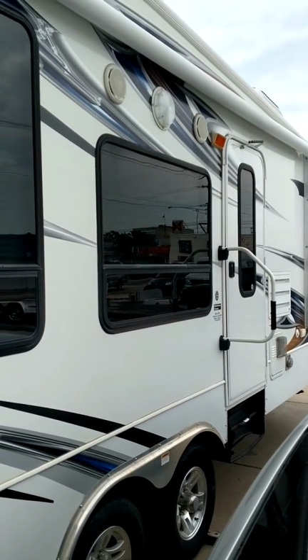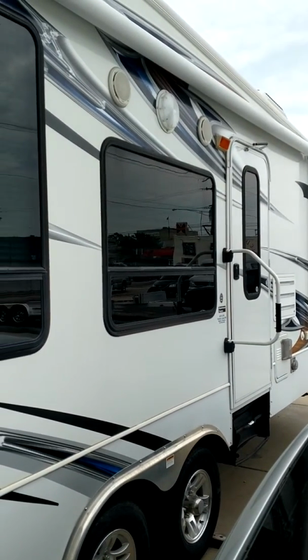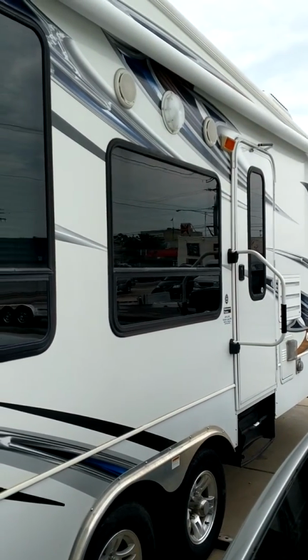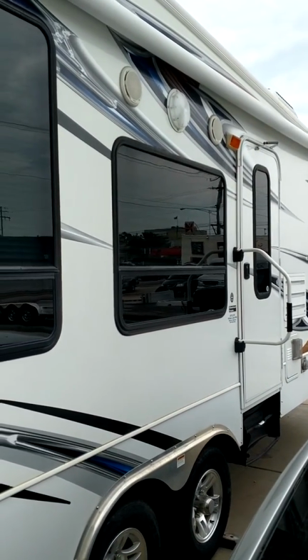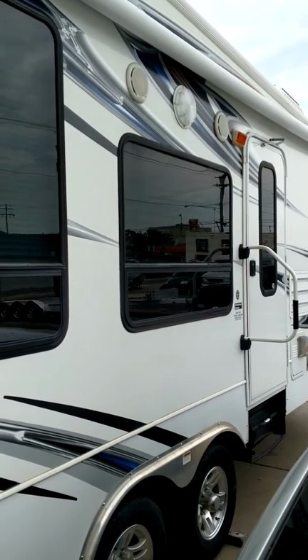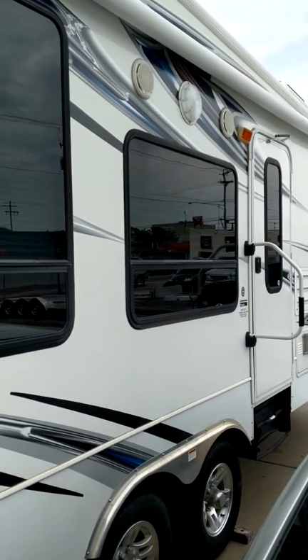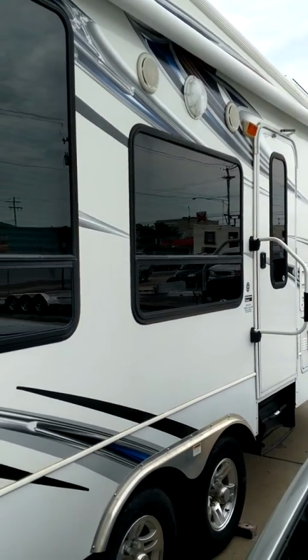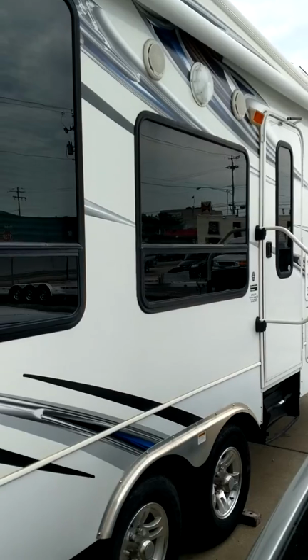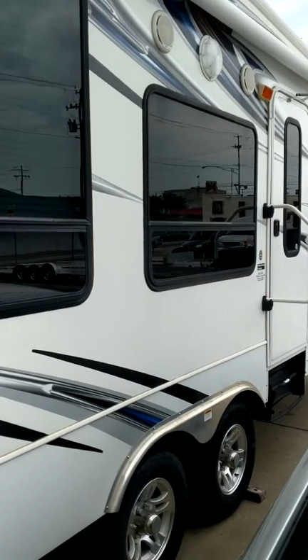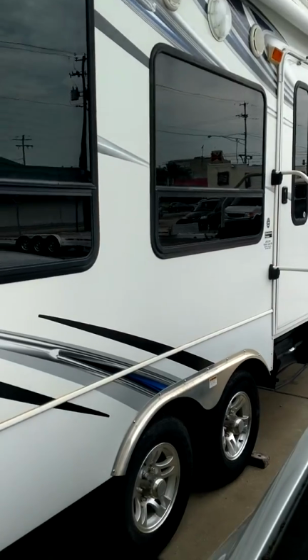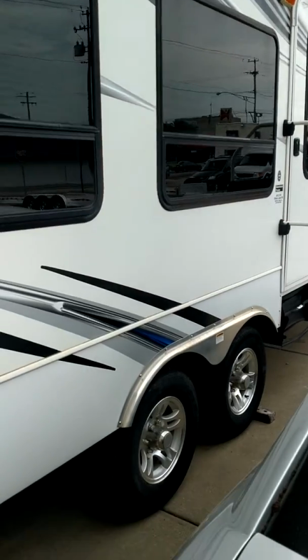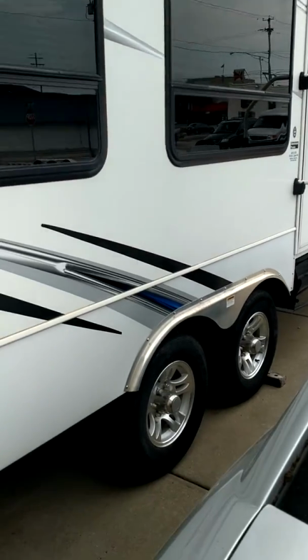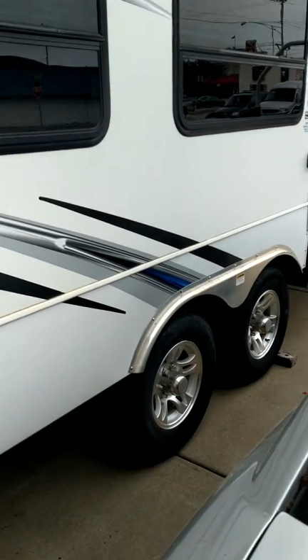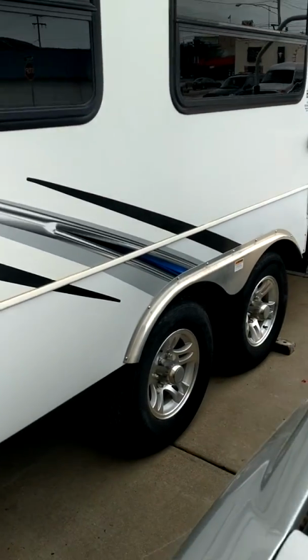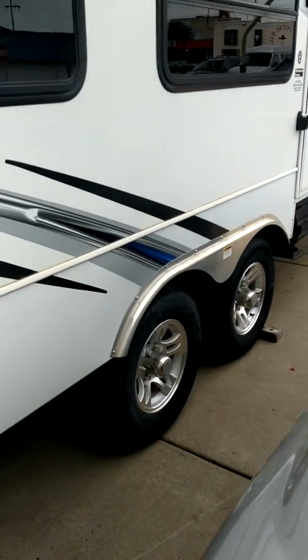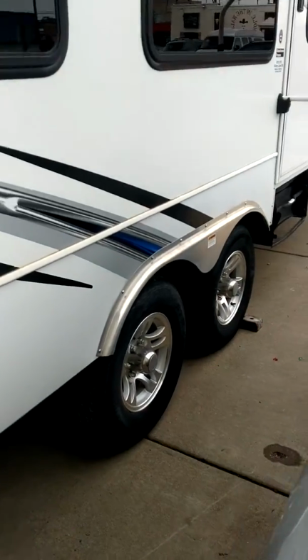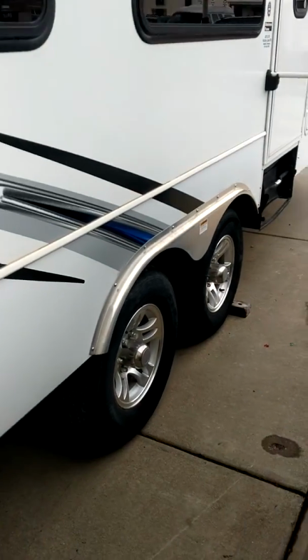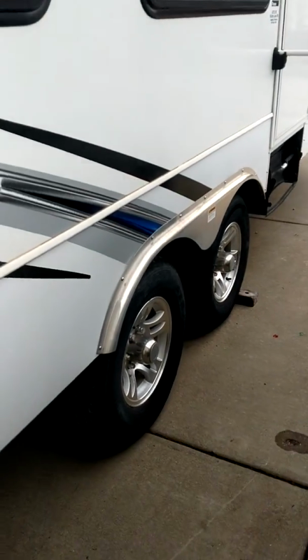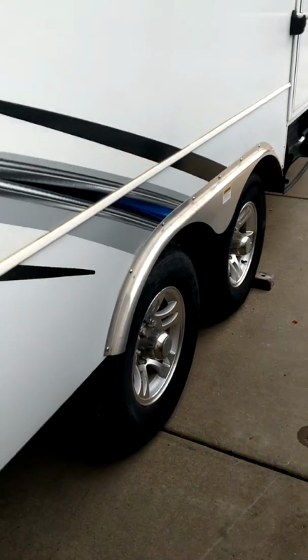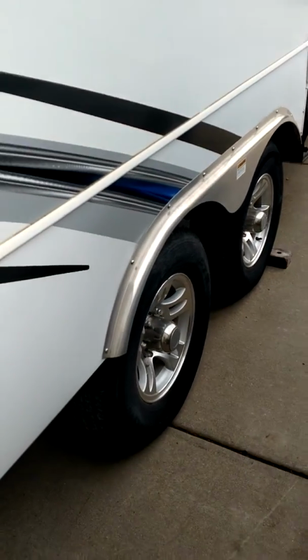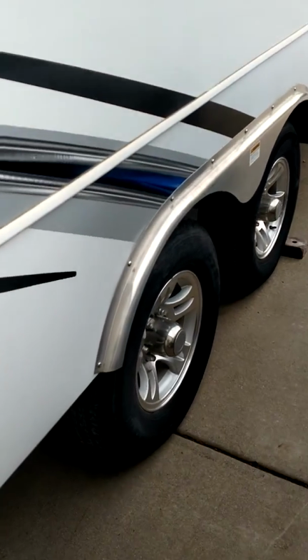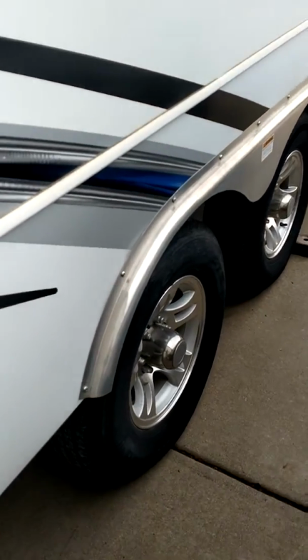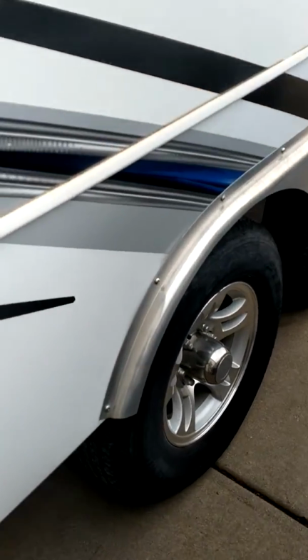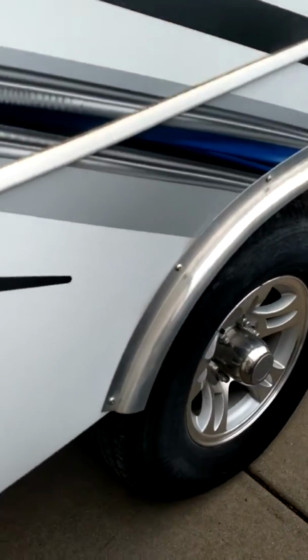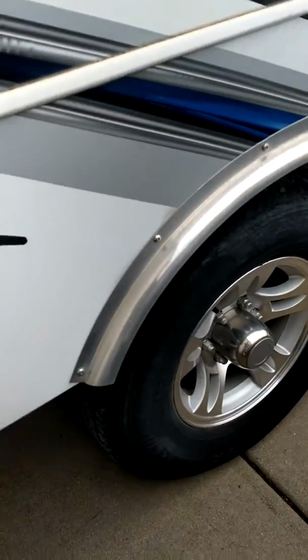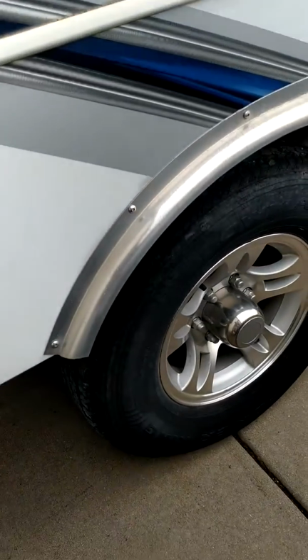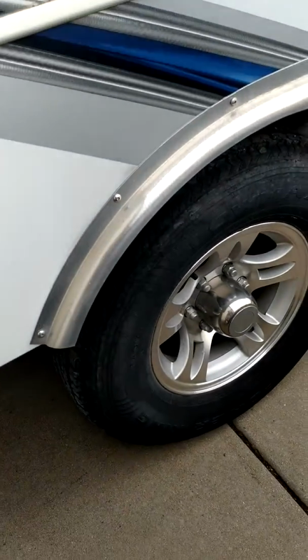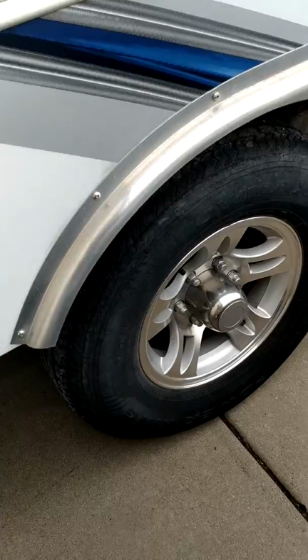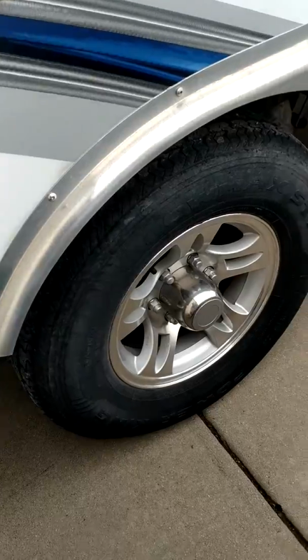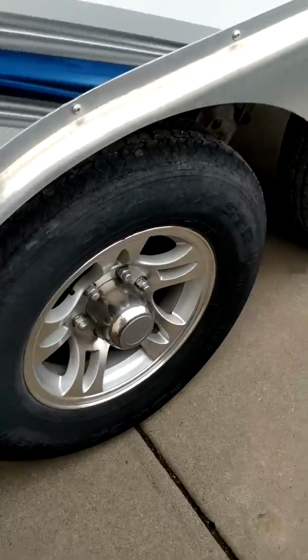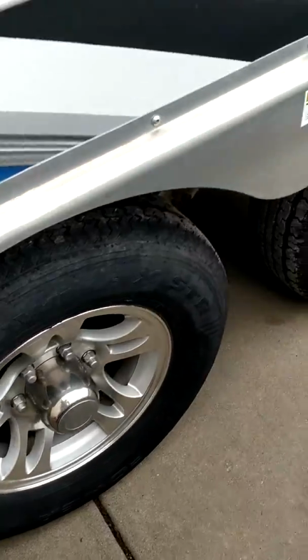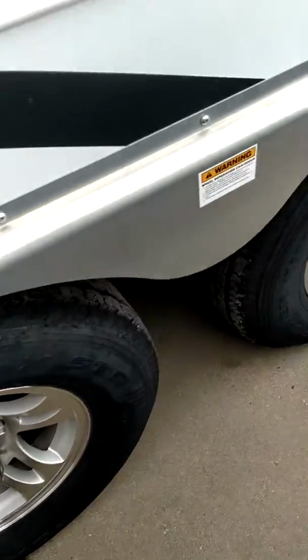Outside speakers, plenty of lighting. Aluminum fenders — not the junk plastic — and nice aluminum wheels.